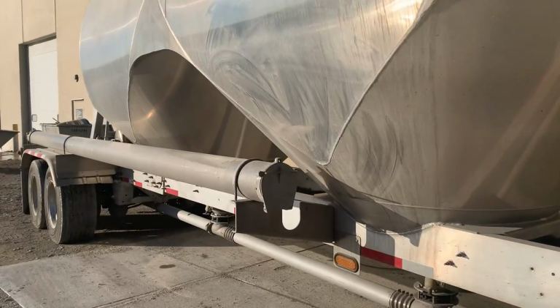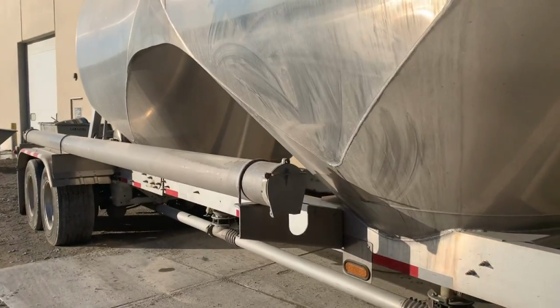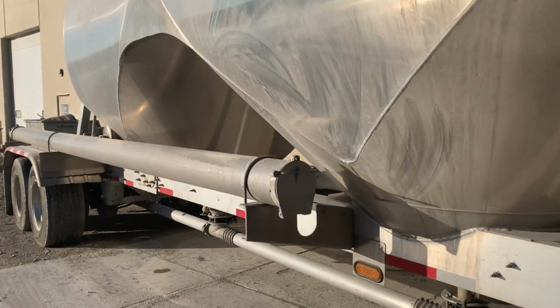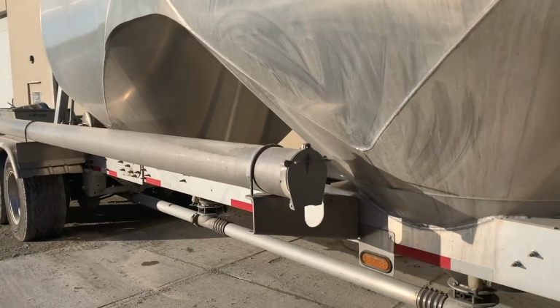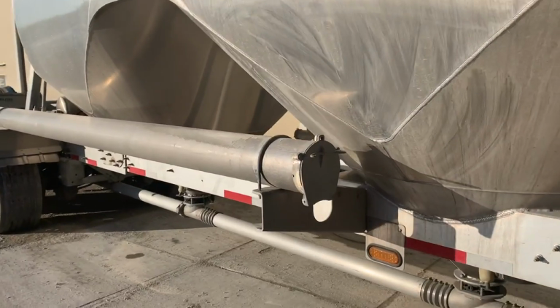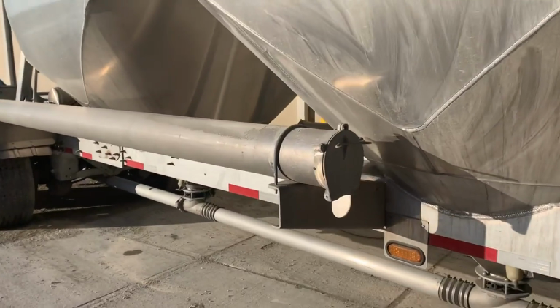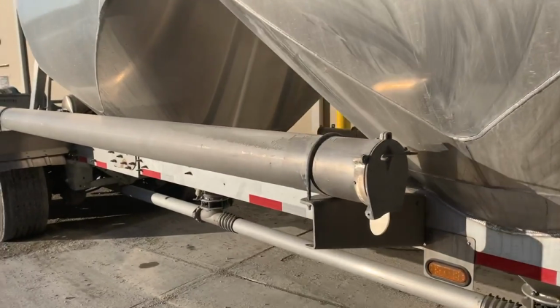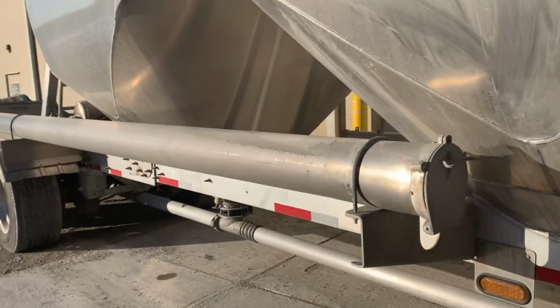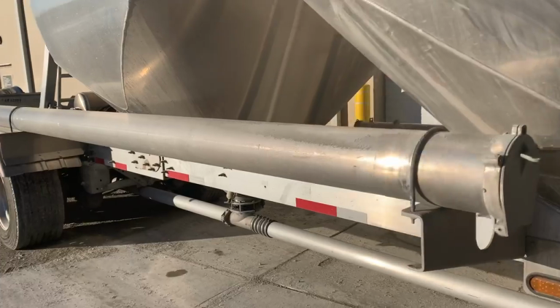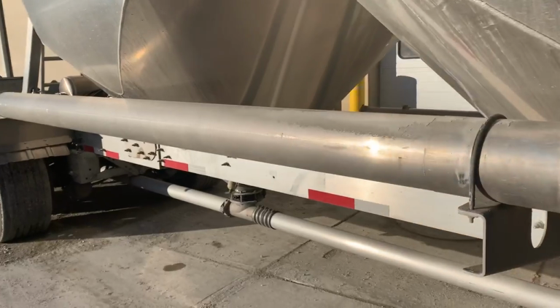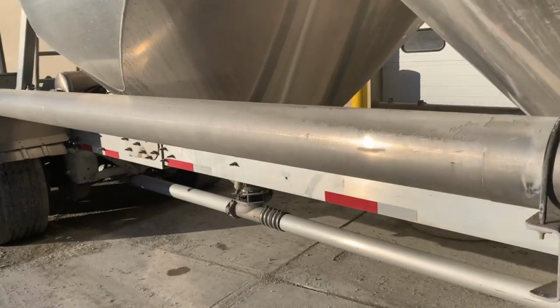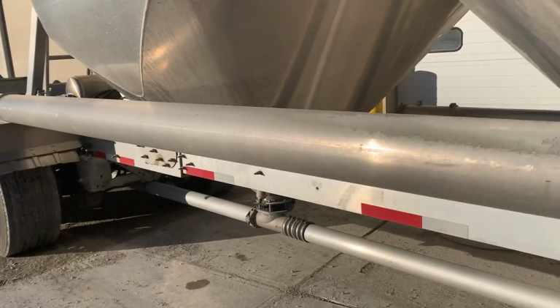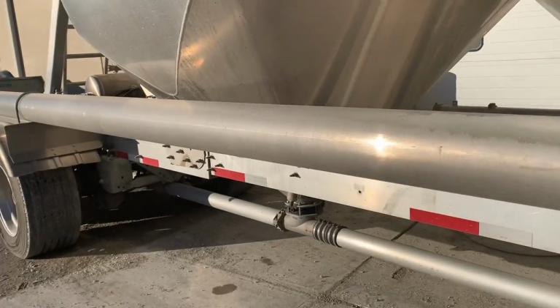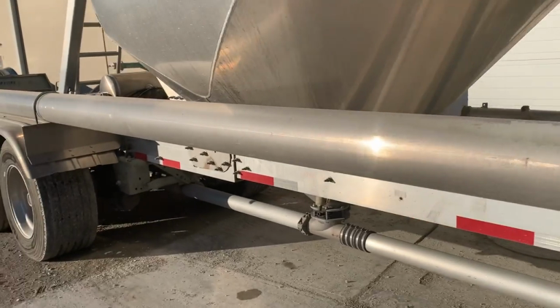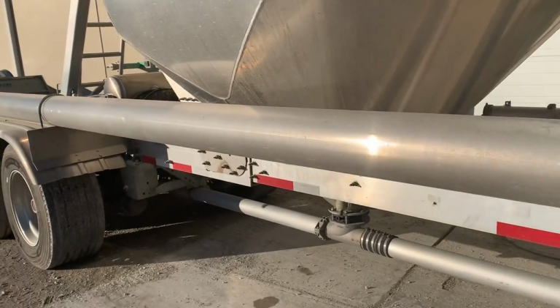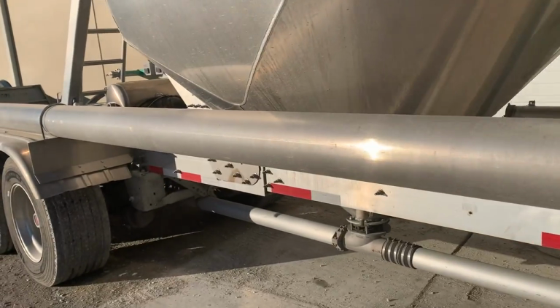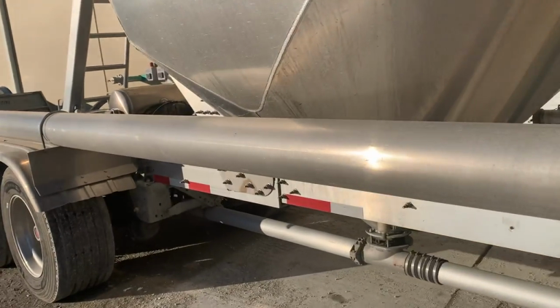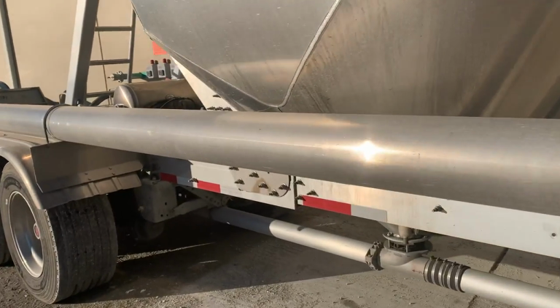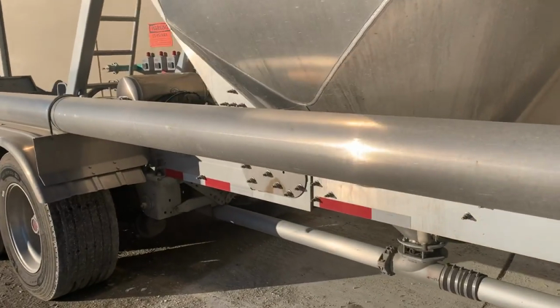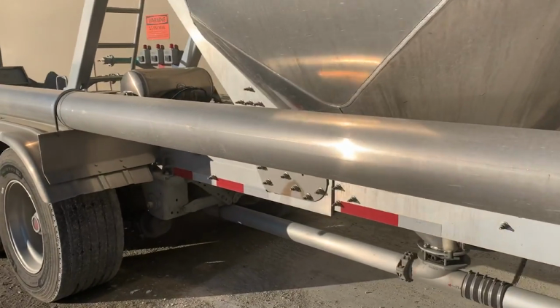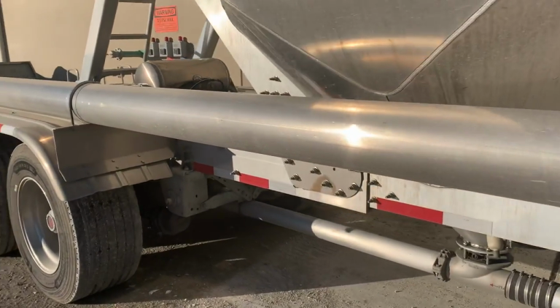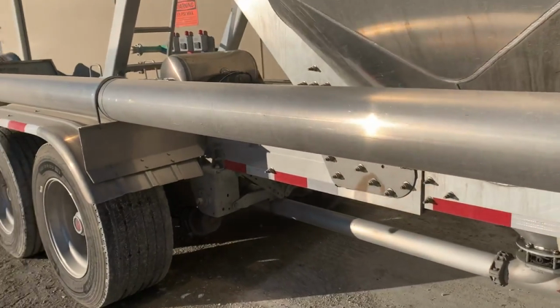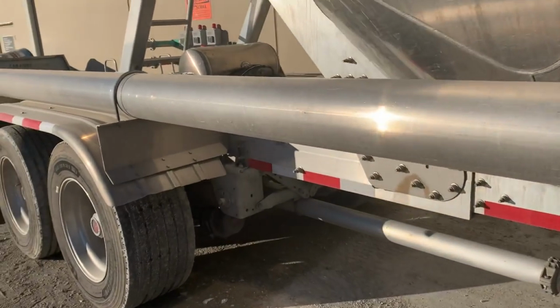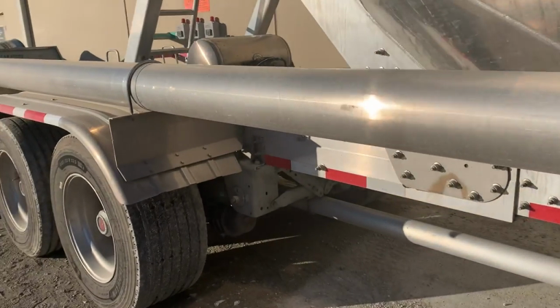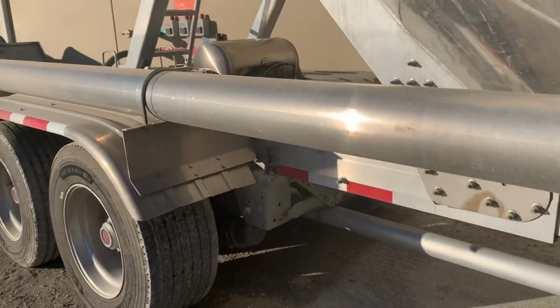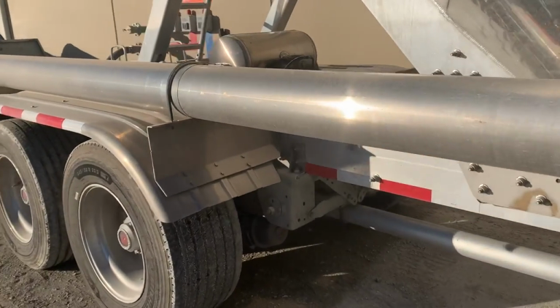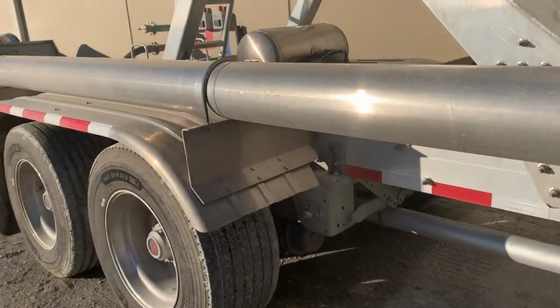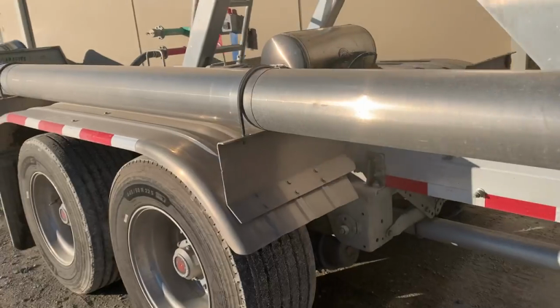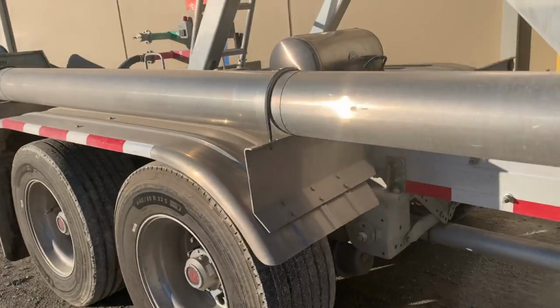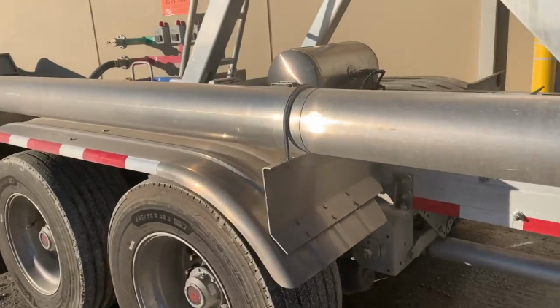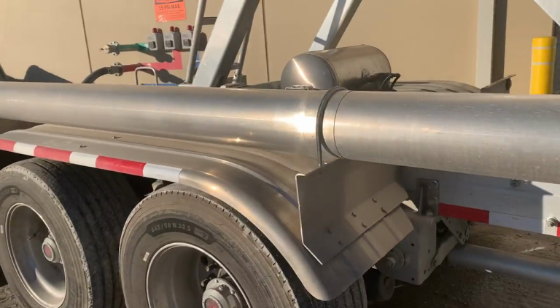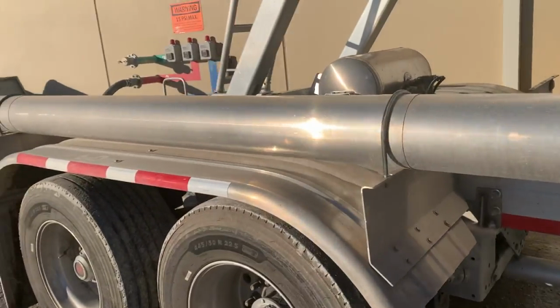We just built this one up out in Greencastle, at a place called Boozy Kim Cement, or something like that.